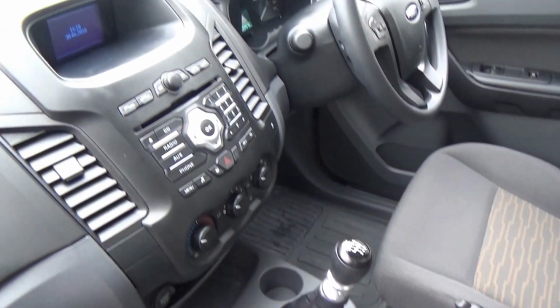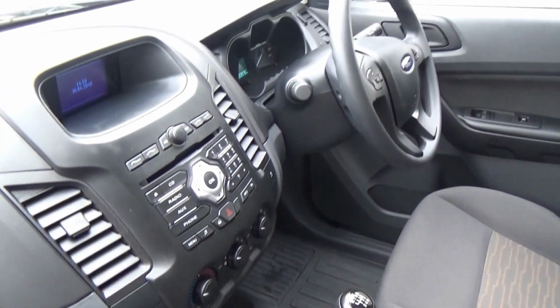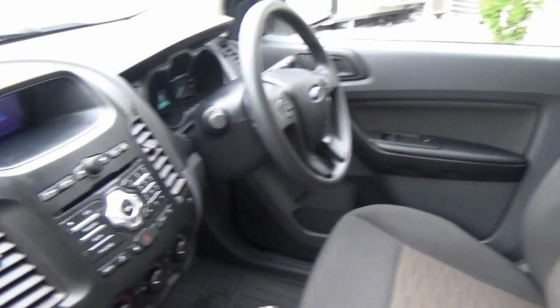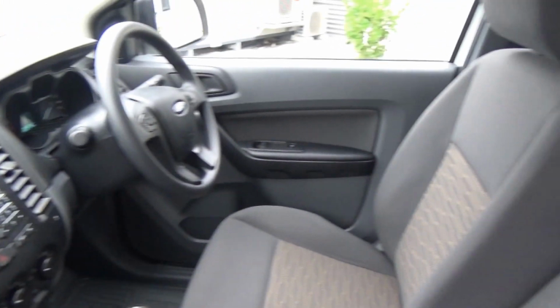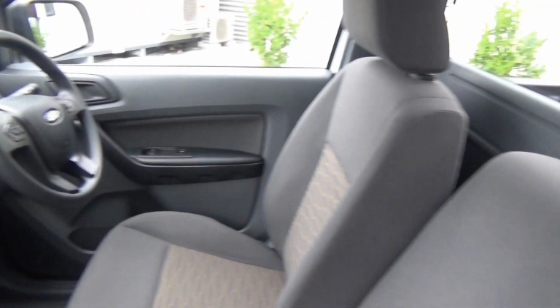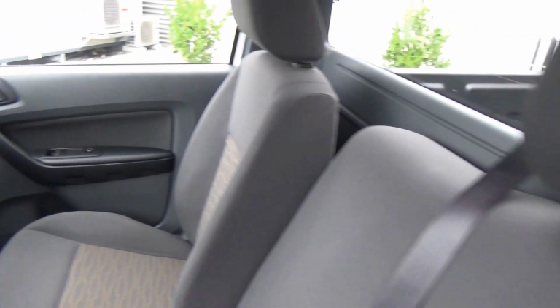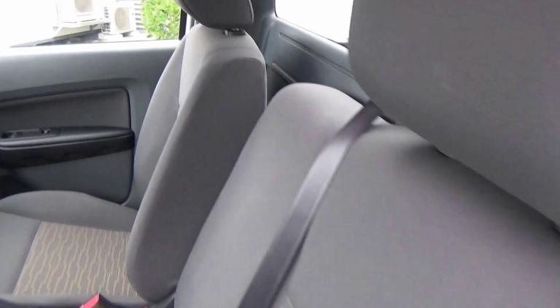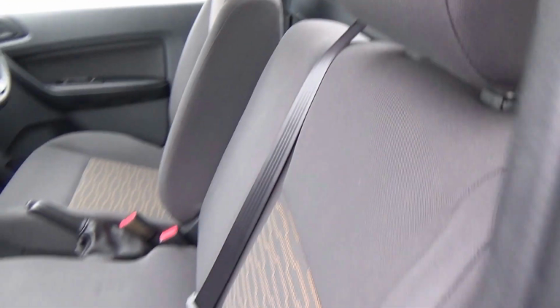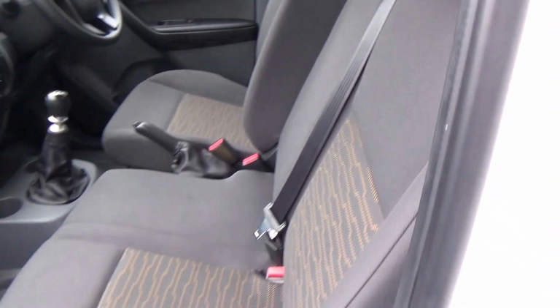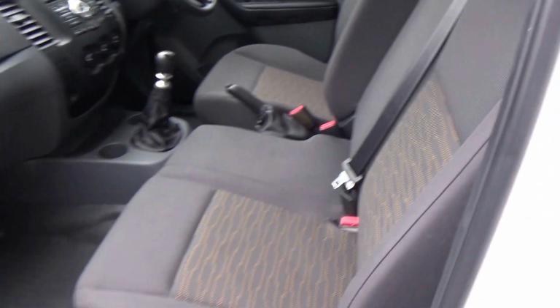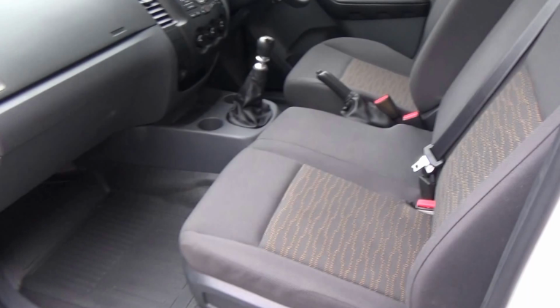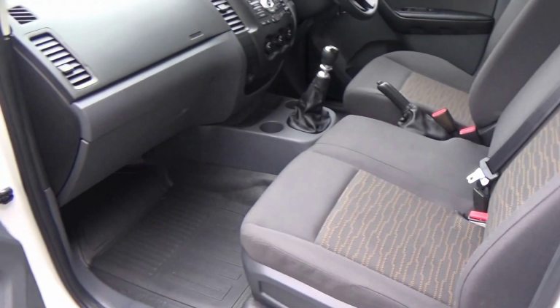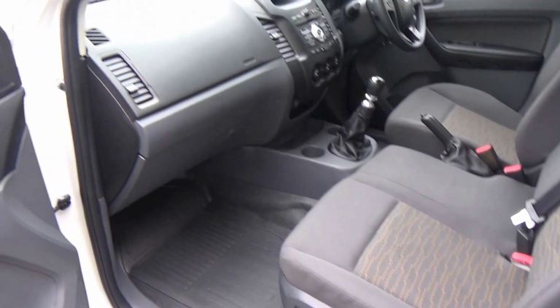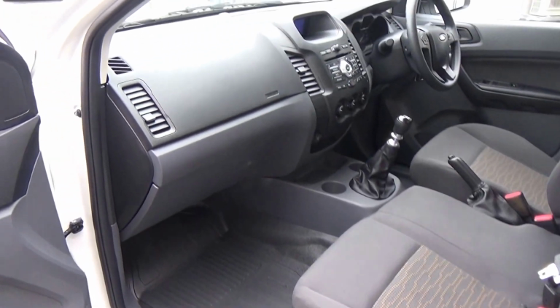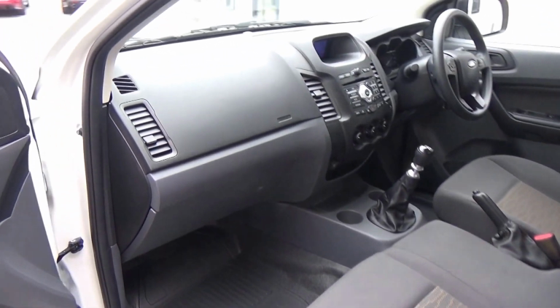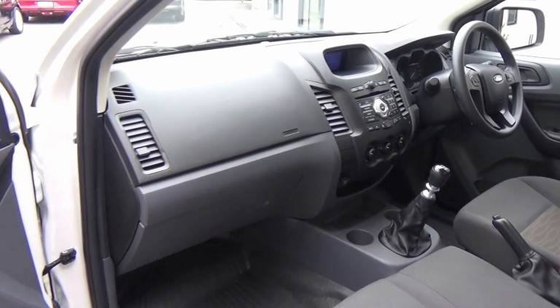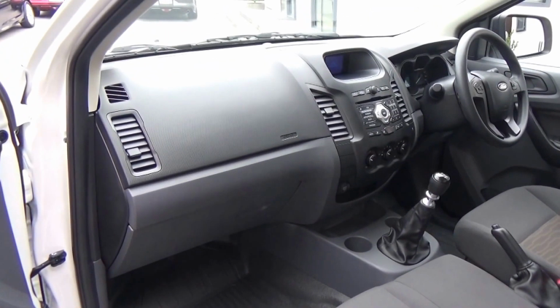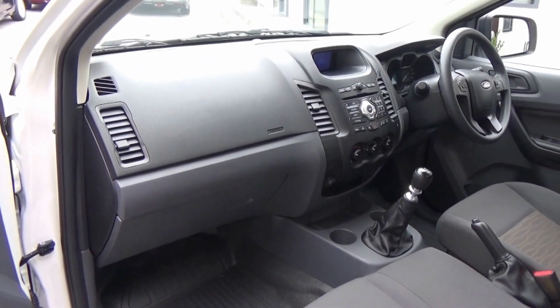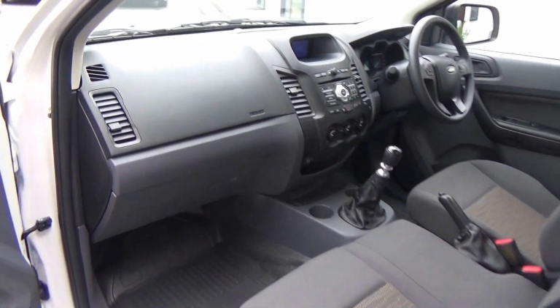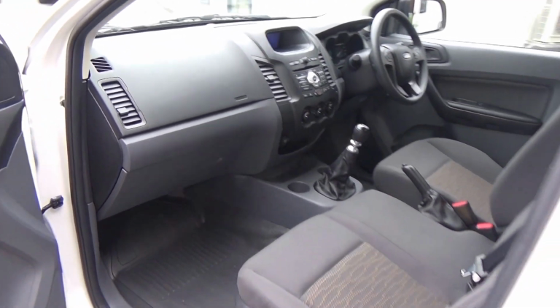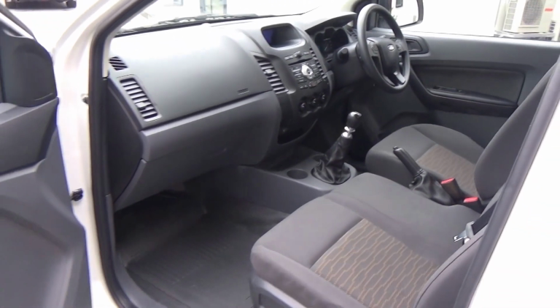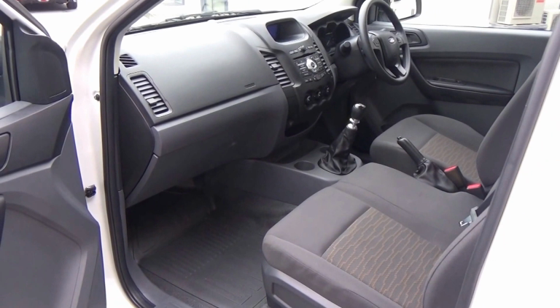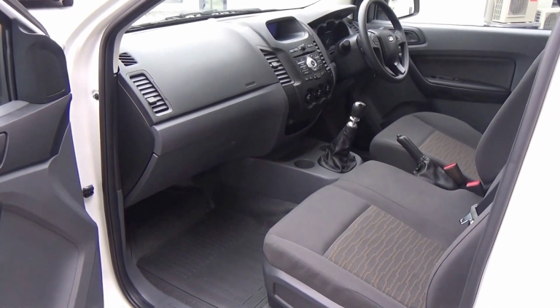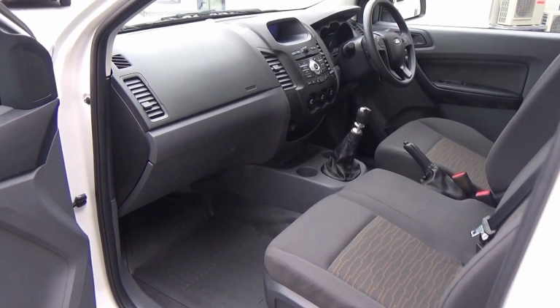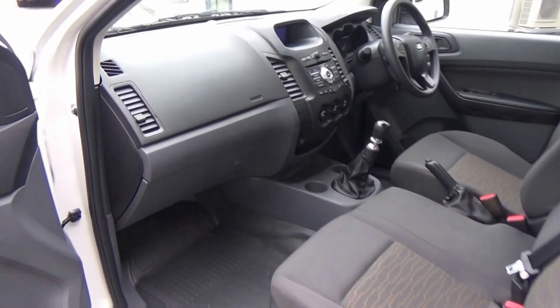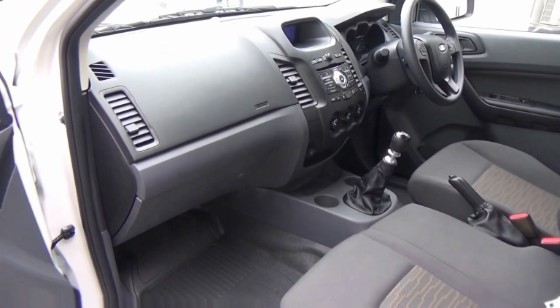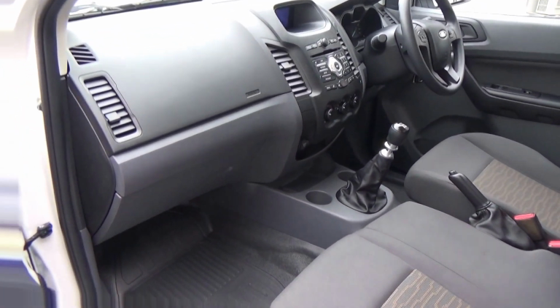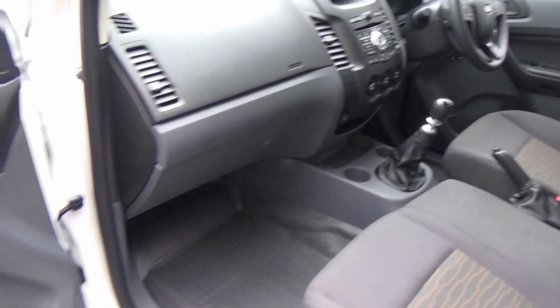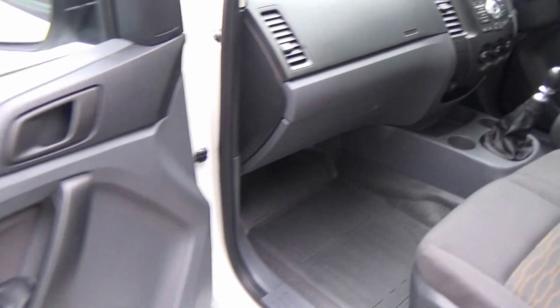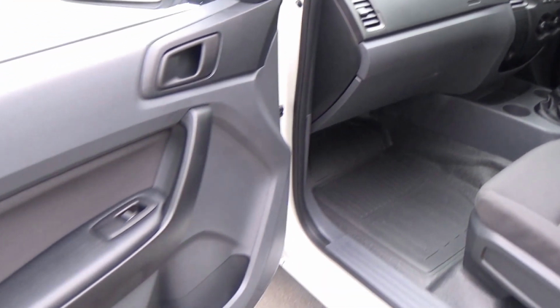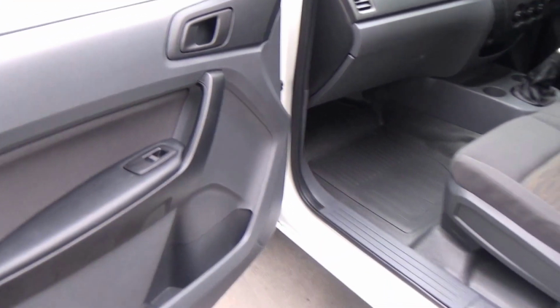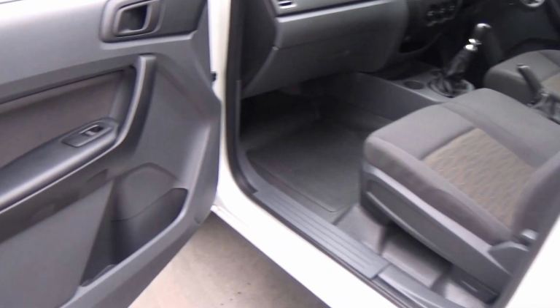It's very nice and tidy and has only travelled 2,576 kilometres. It's fitted with driver and passenger airbags, as well as electric windows all round.